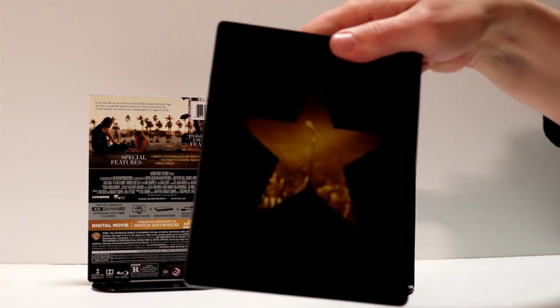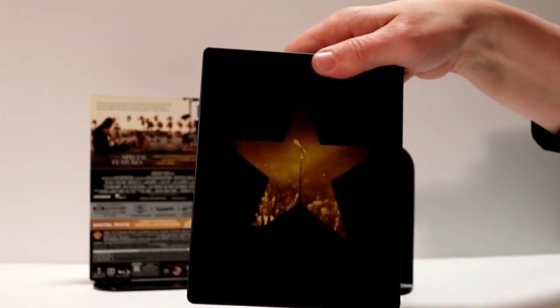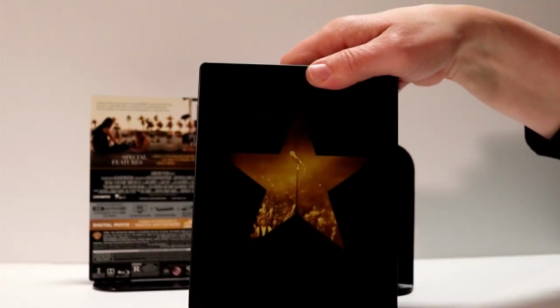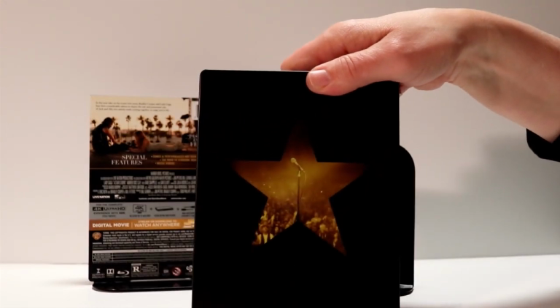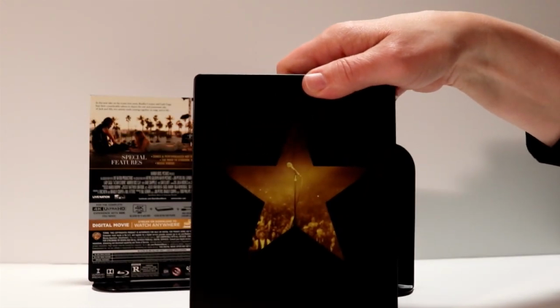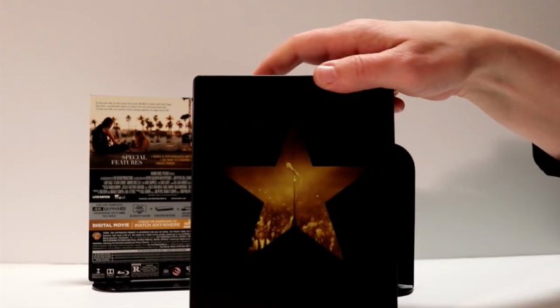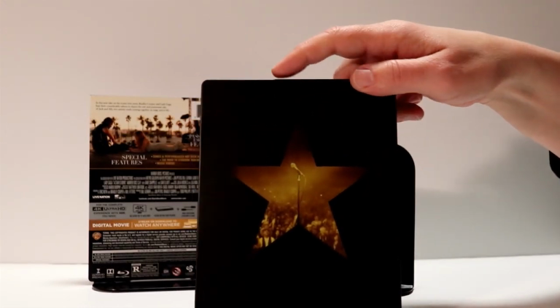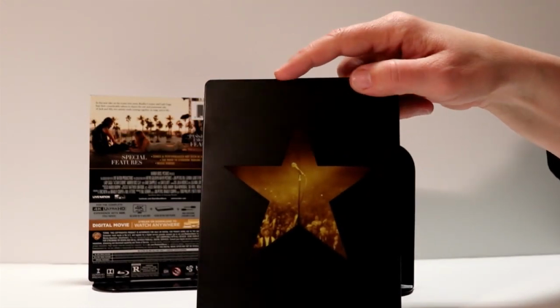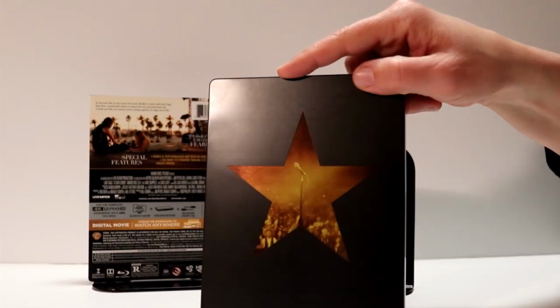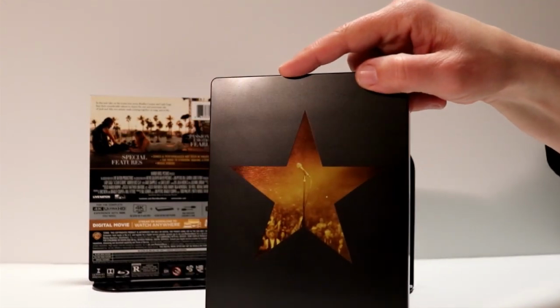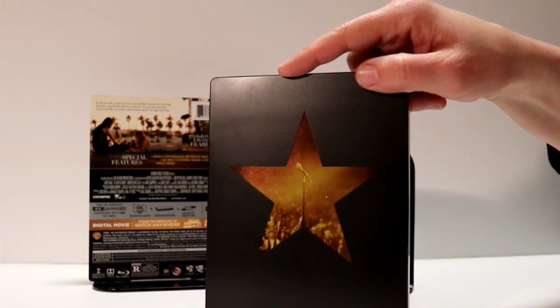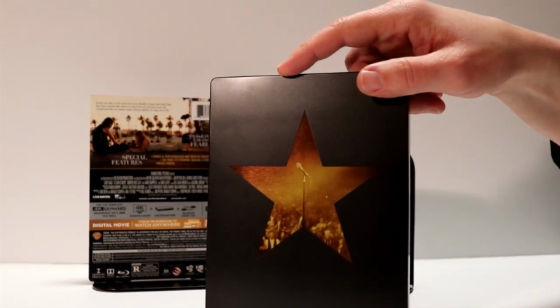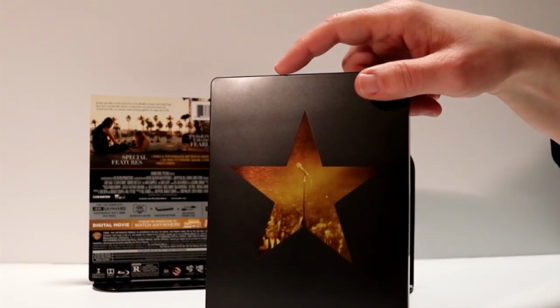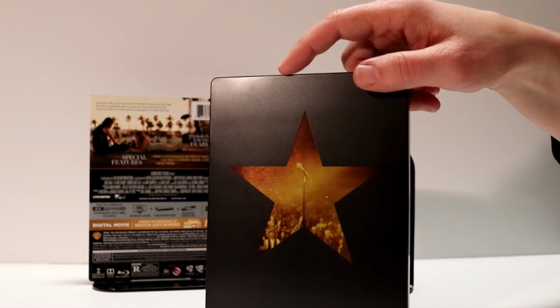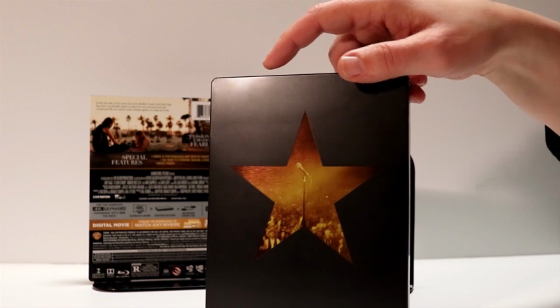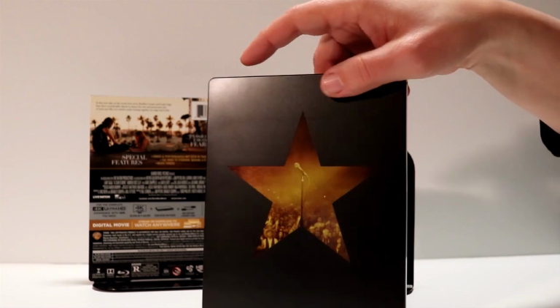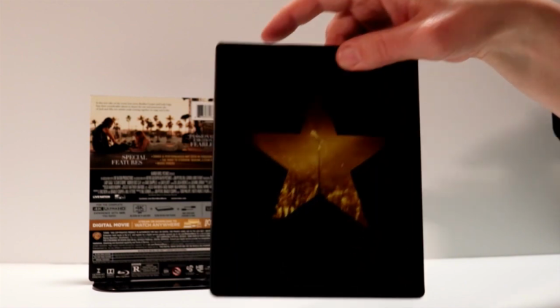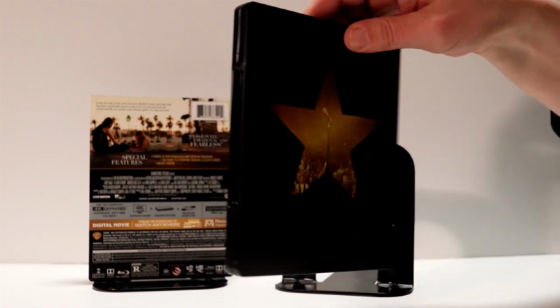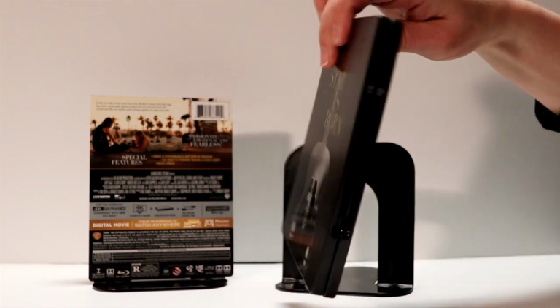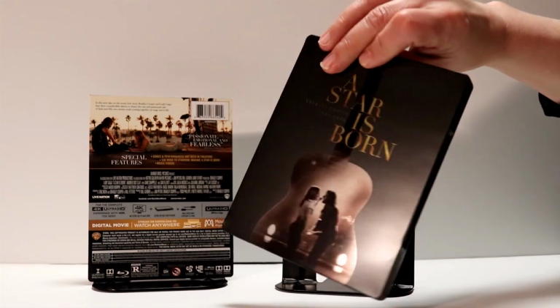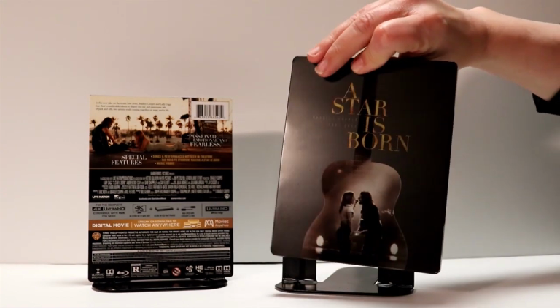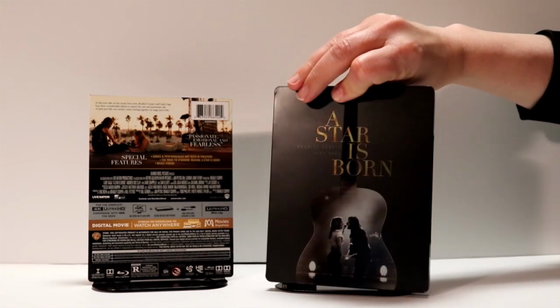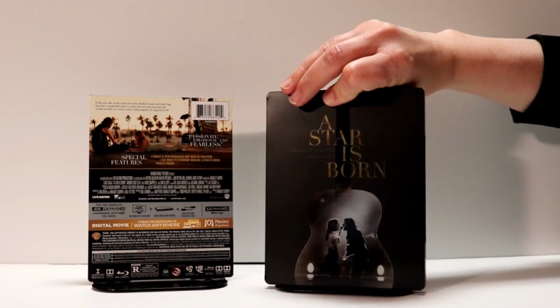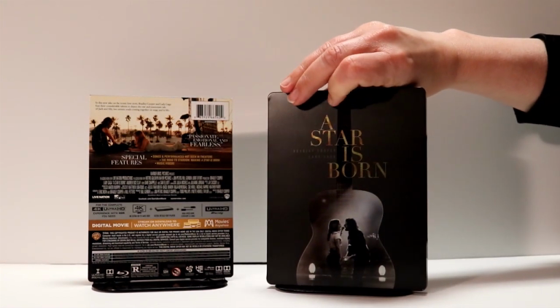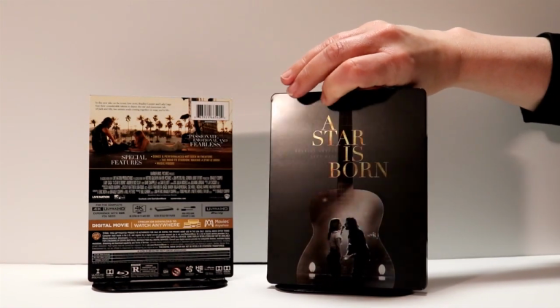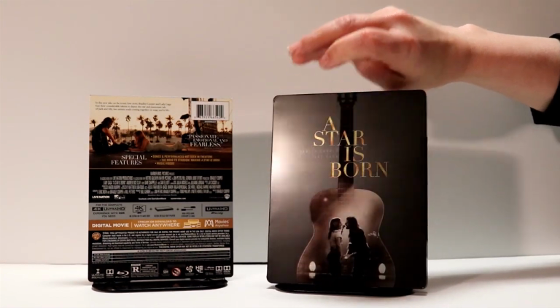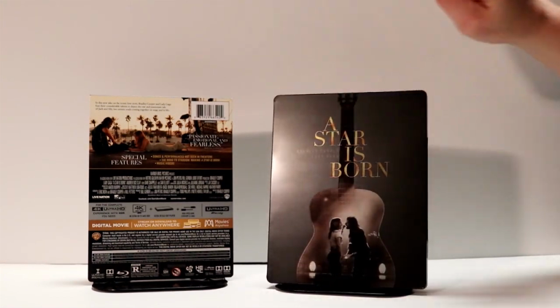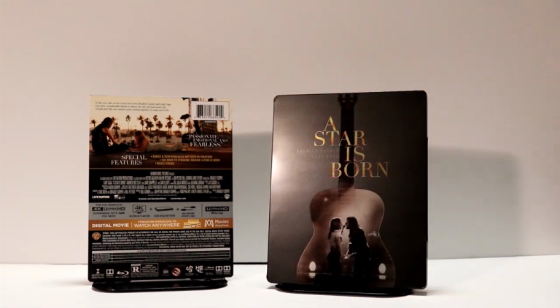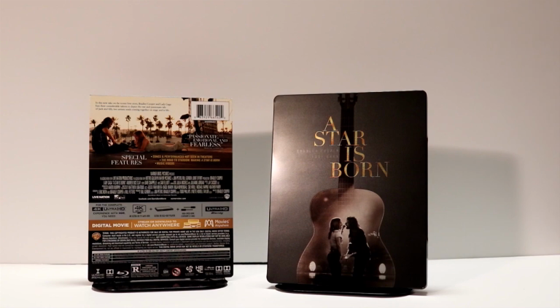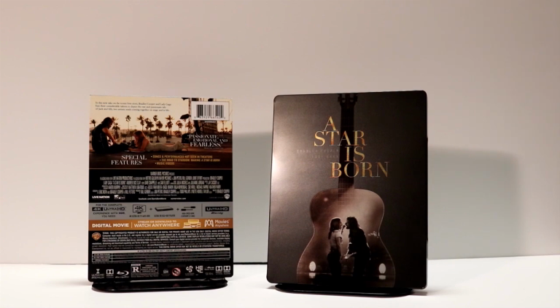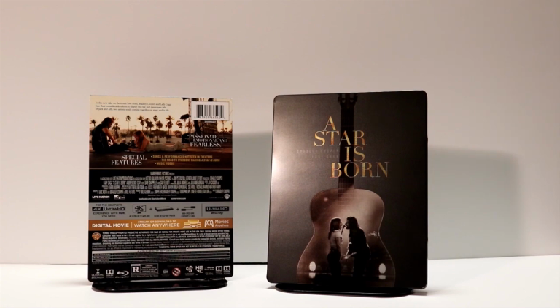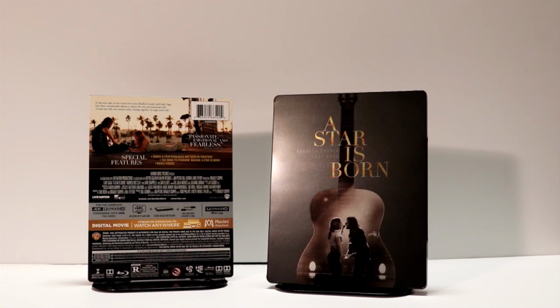And here's the back. Looks really nice. Let's go ahead and open it up and let's see what it looks like on the inside.